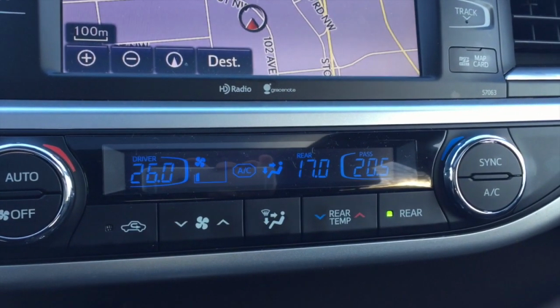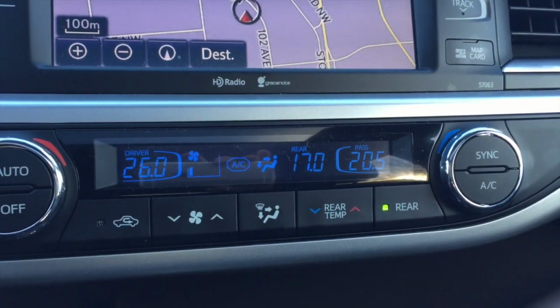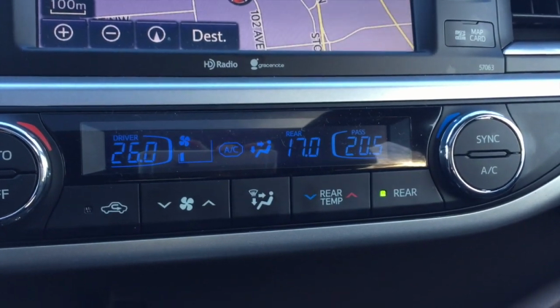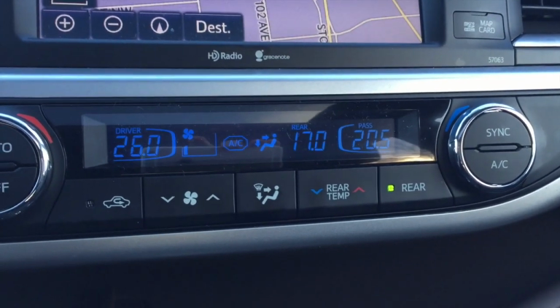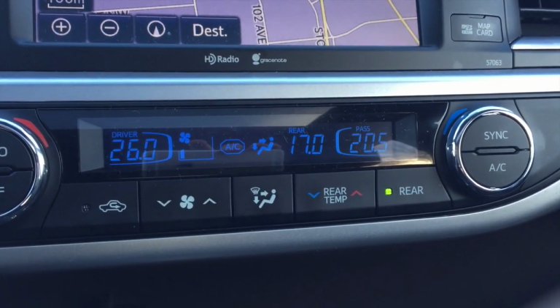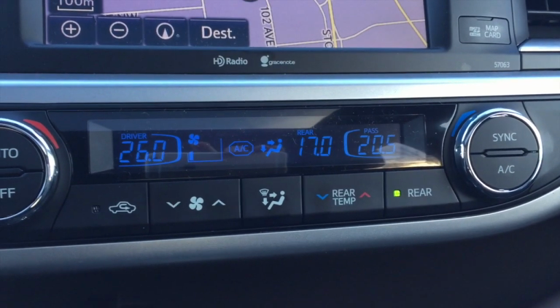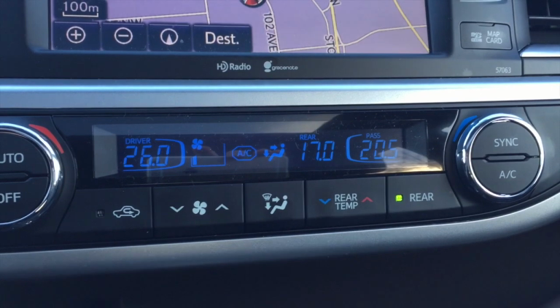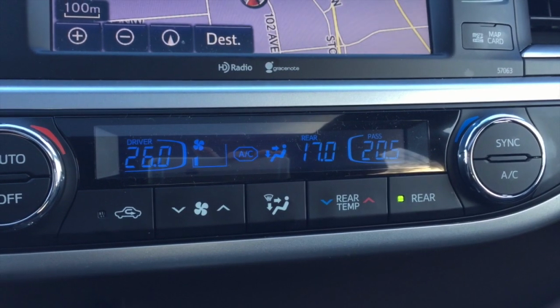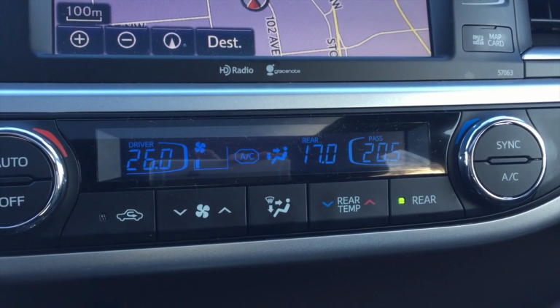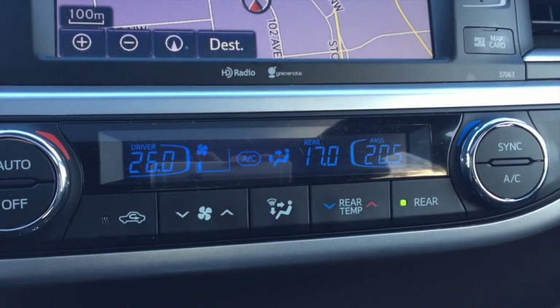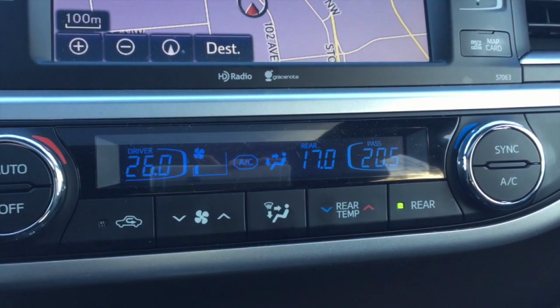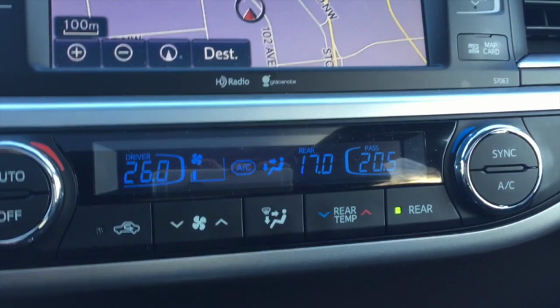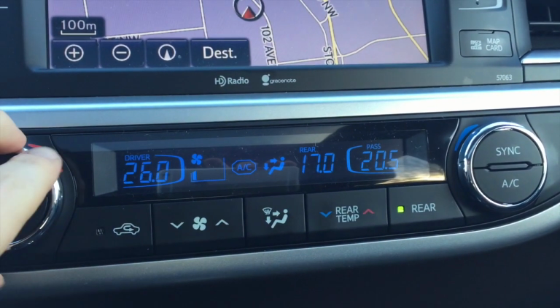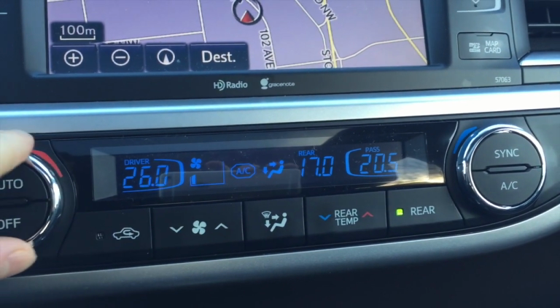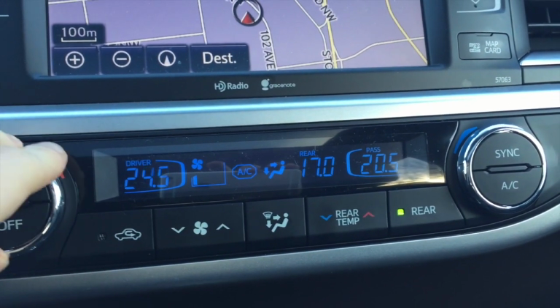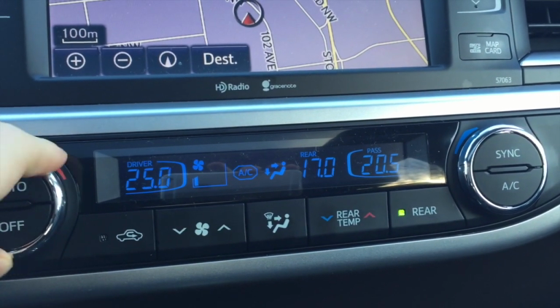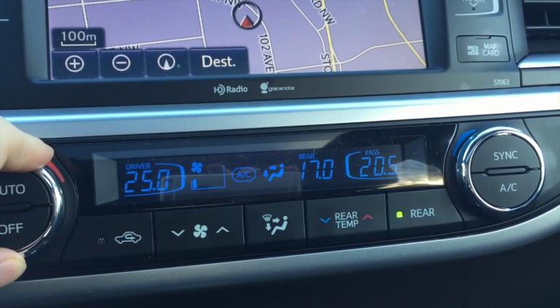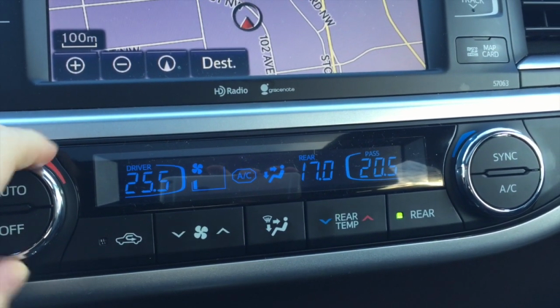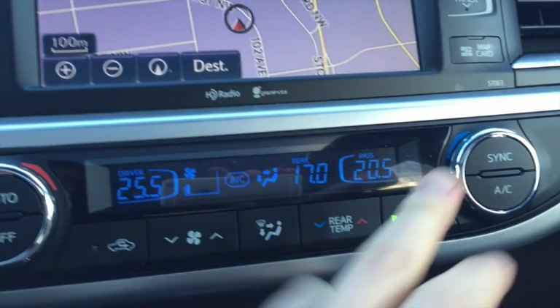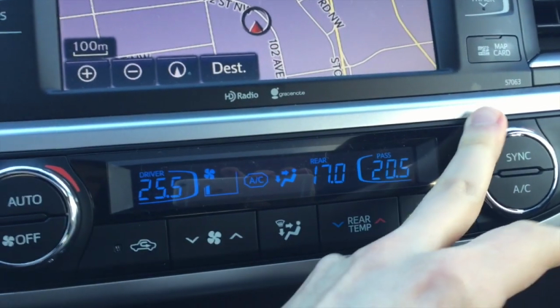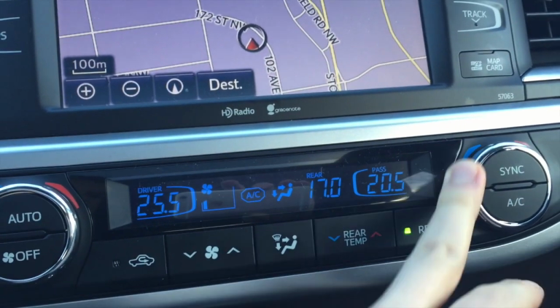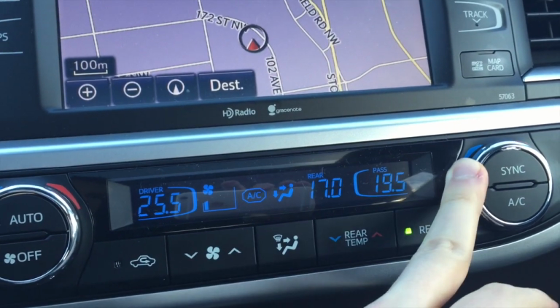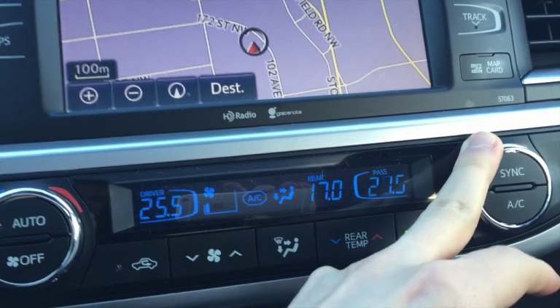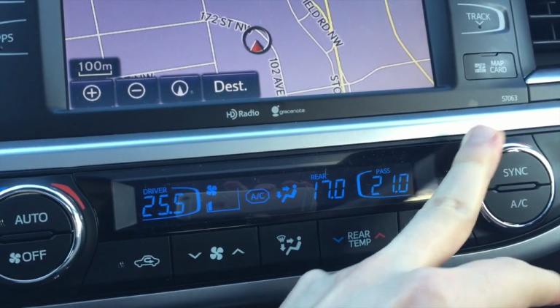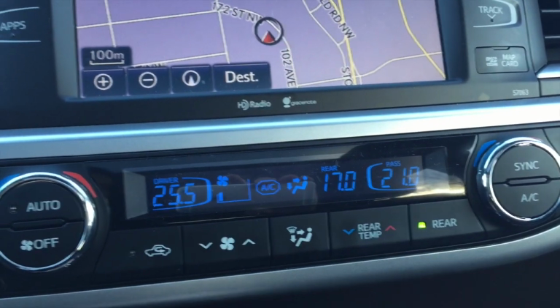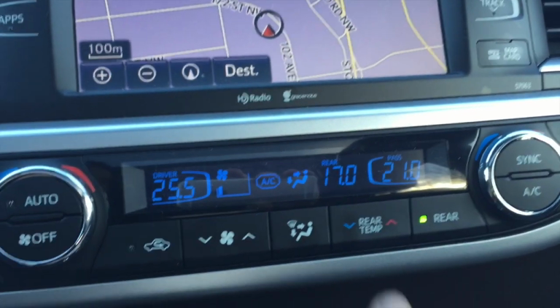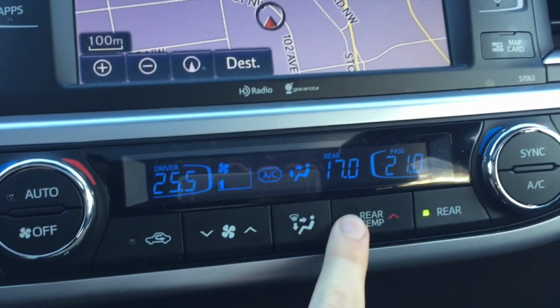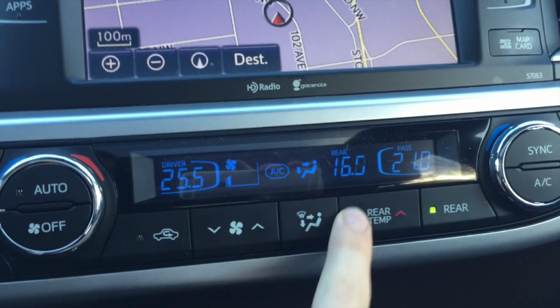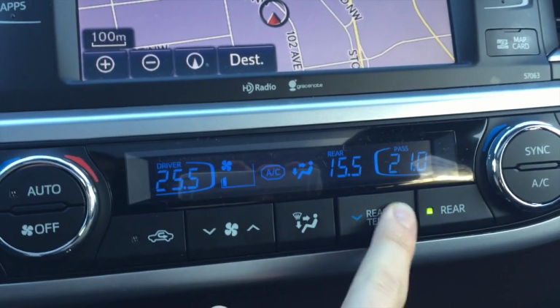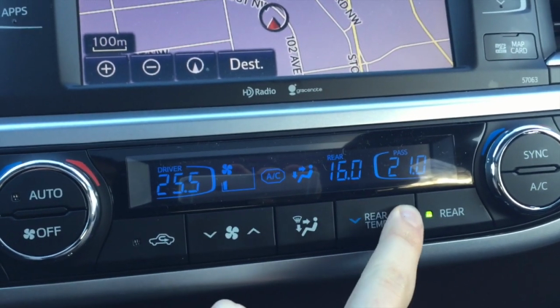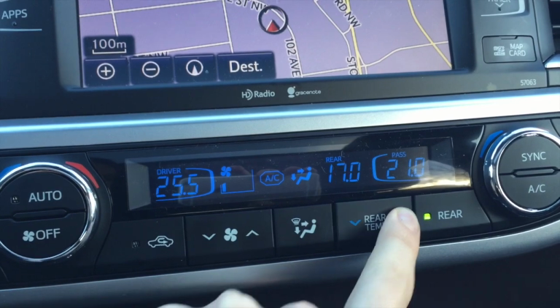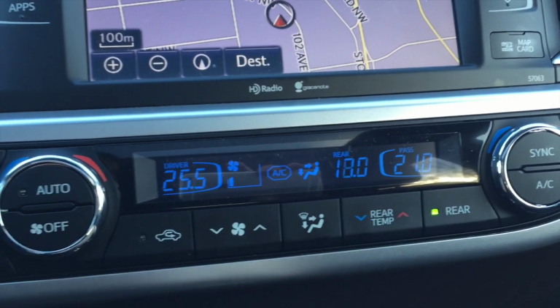Automatic tri-climate control — awesome for those long-distance trips. Independent temperature control between the driver, passenger, and for your rear occupants.